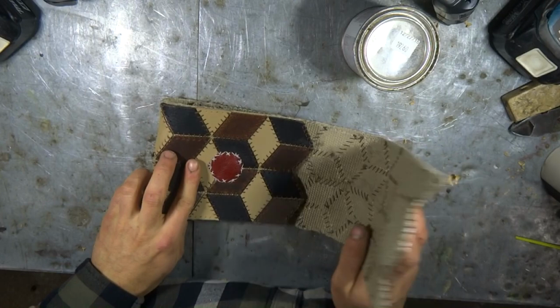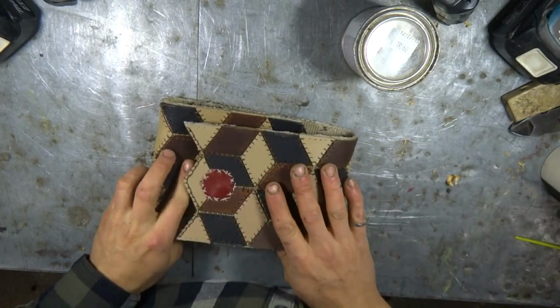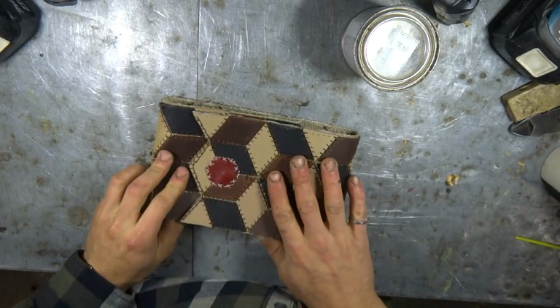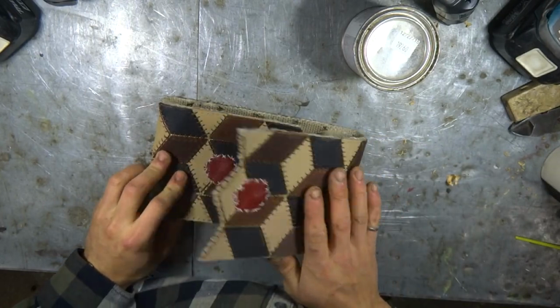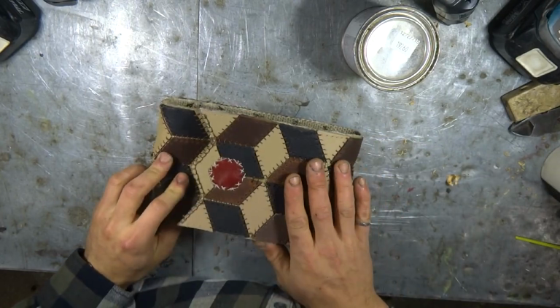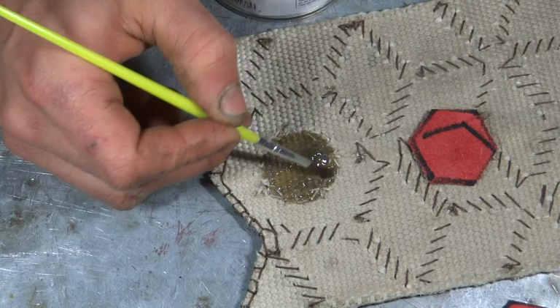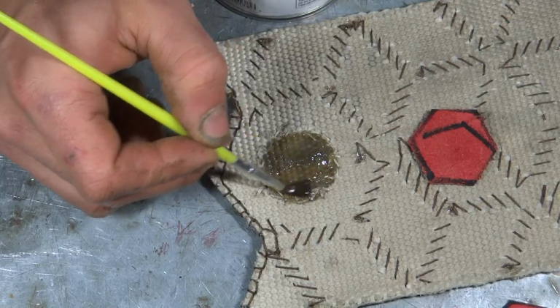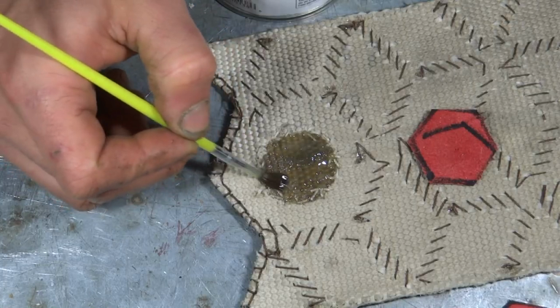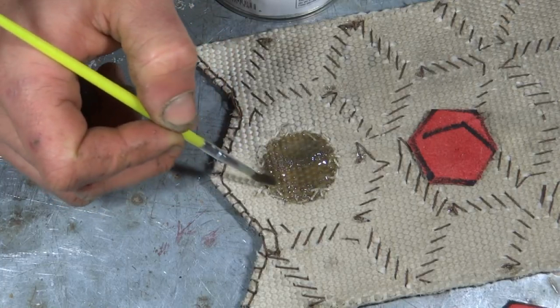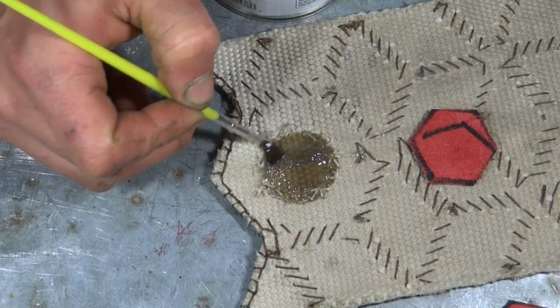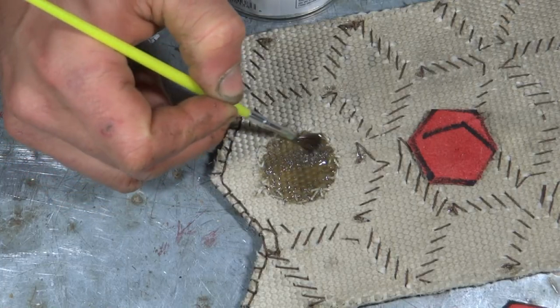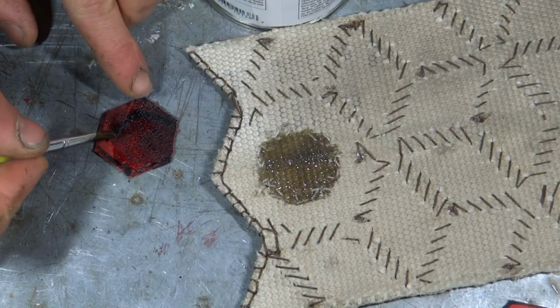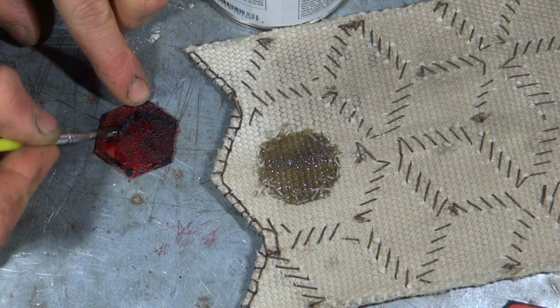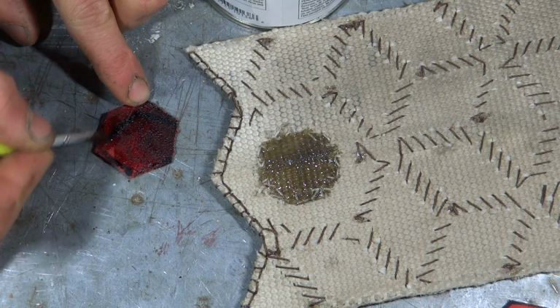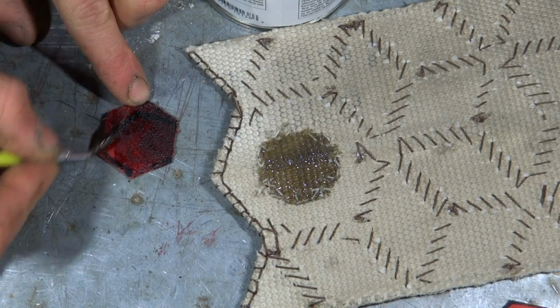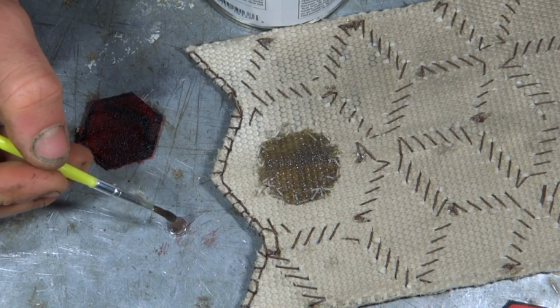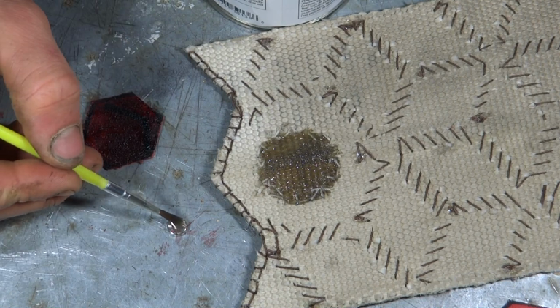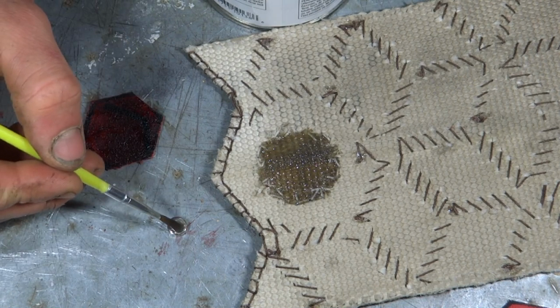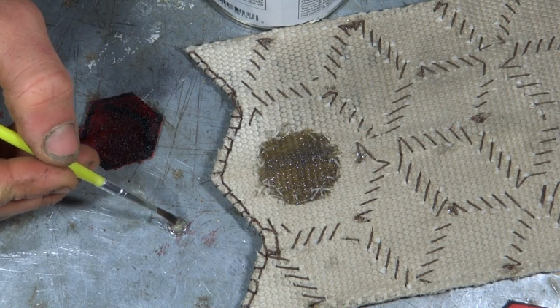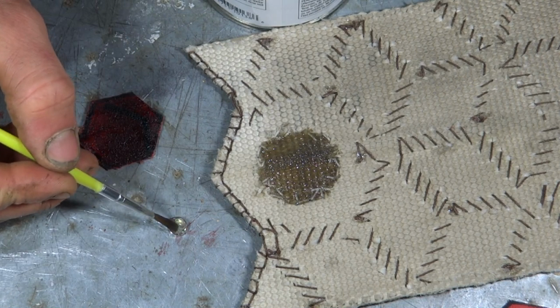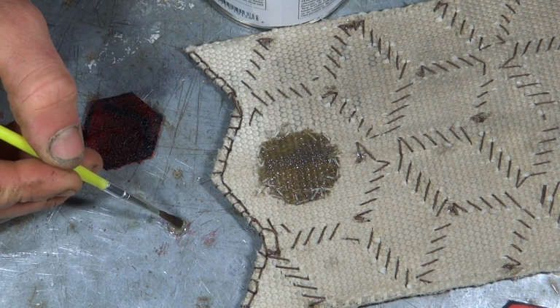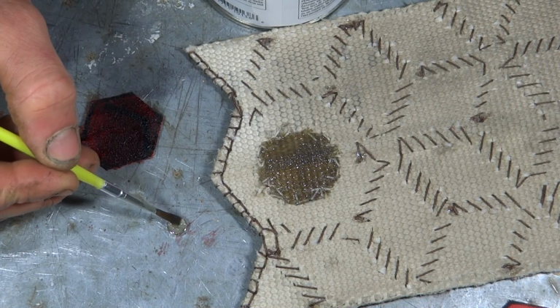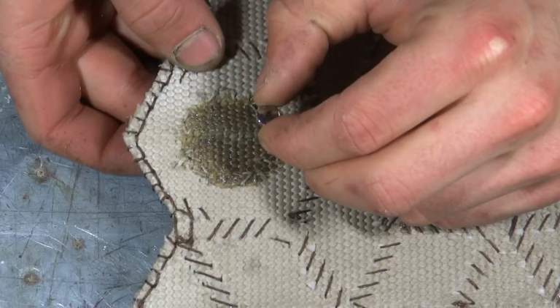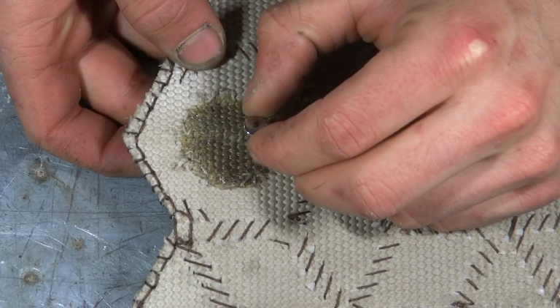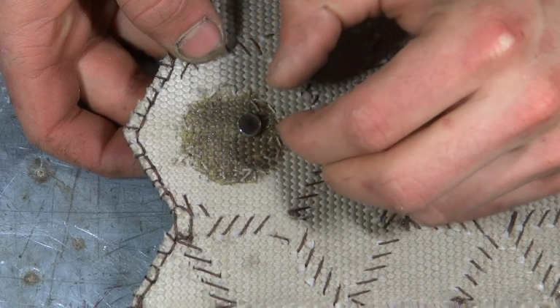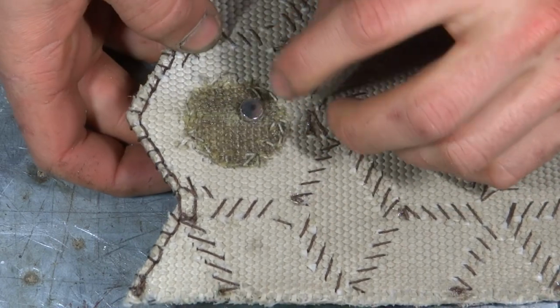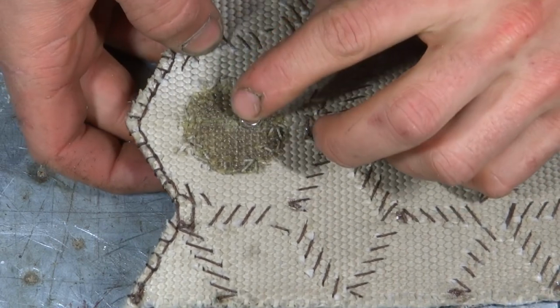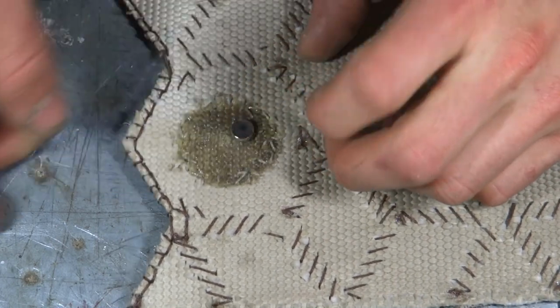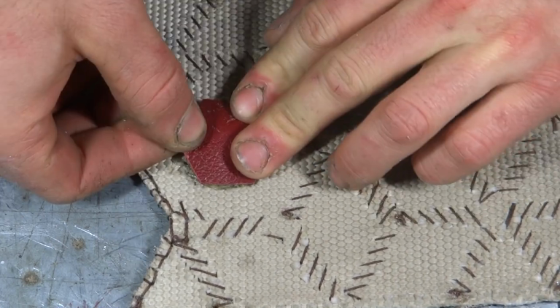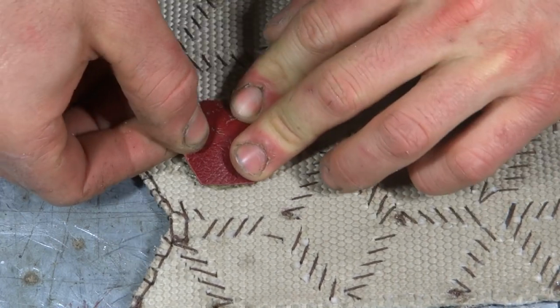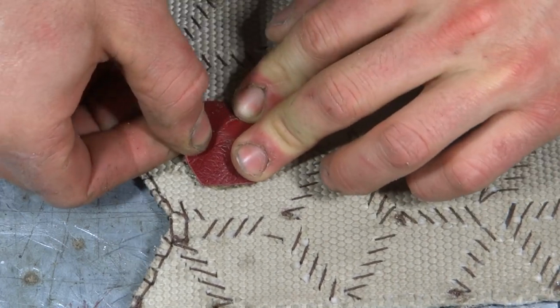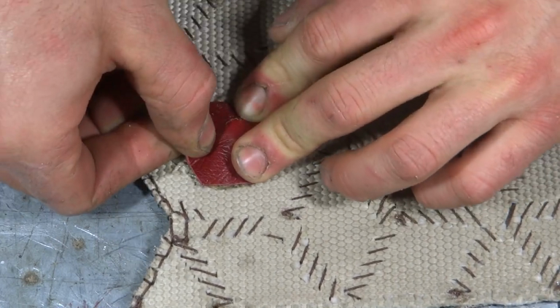When I tested out the magnetic closure, it was obvious that just two little magnets separated by all that material weren't strong enough to hold the bag closed. So I added another magnet to the inside of the bag for each closure.